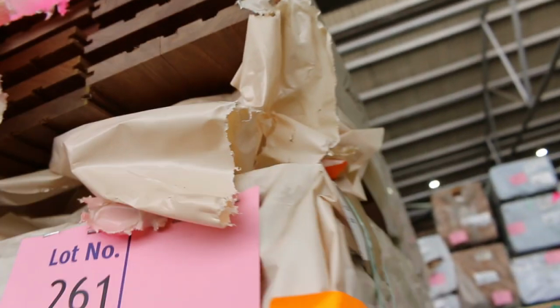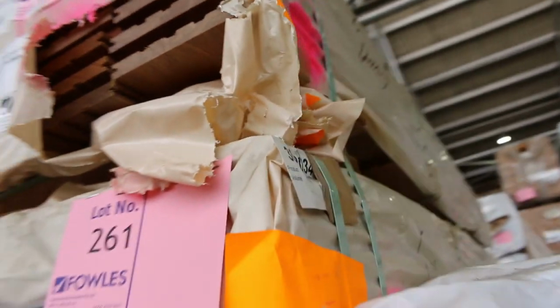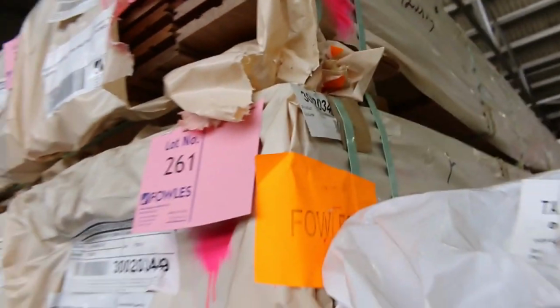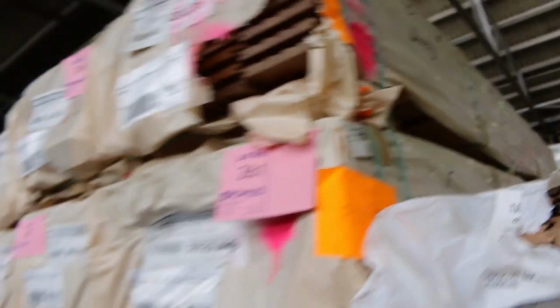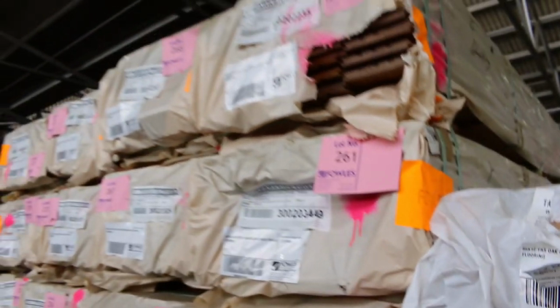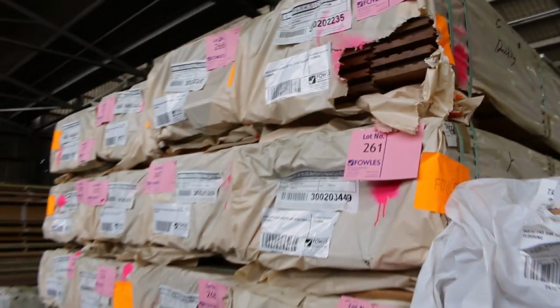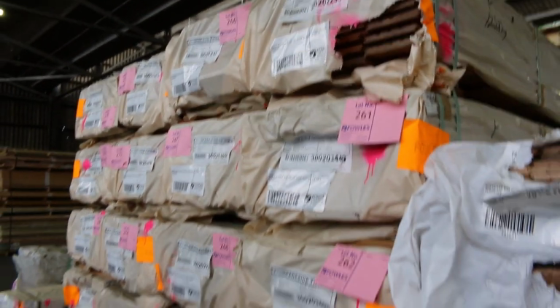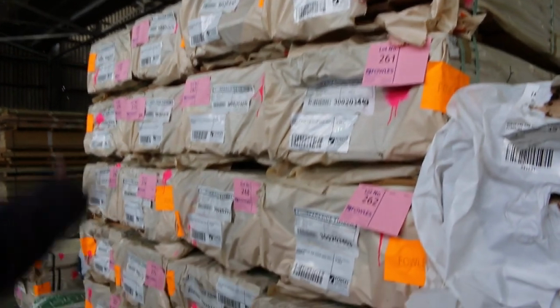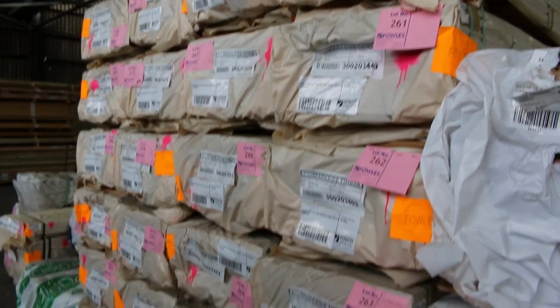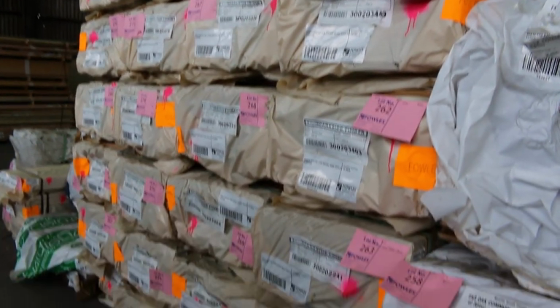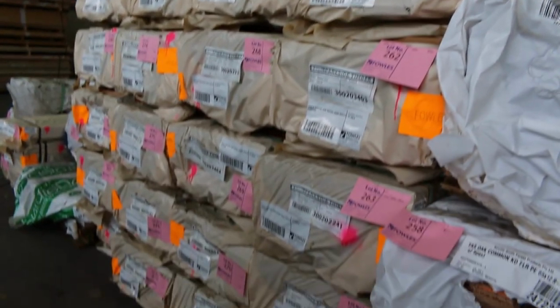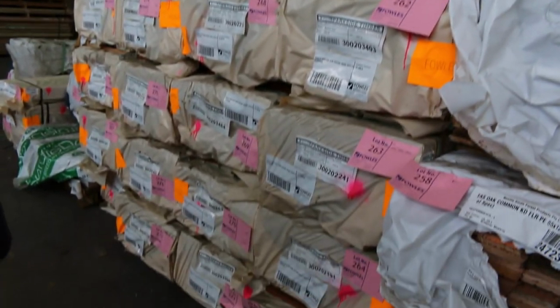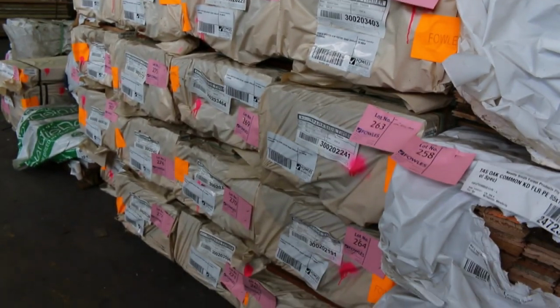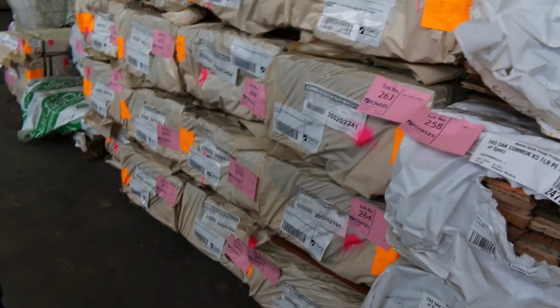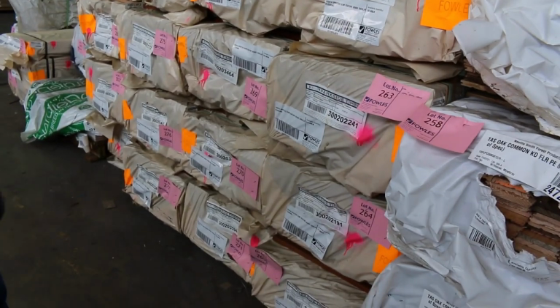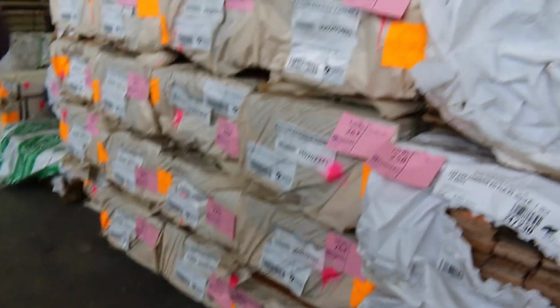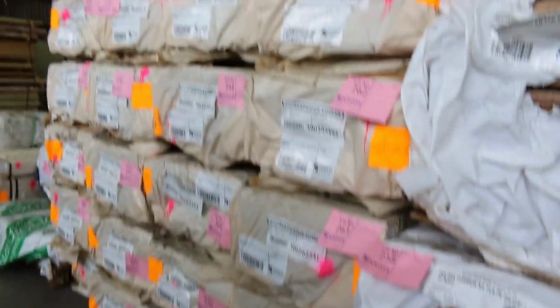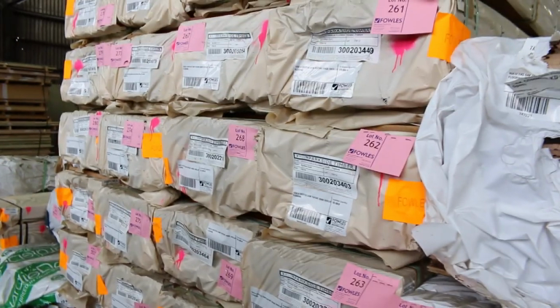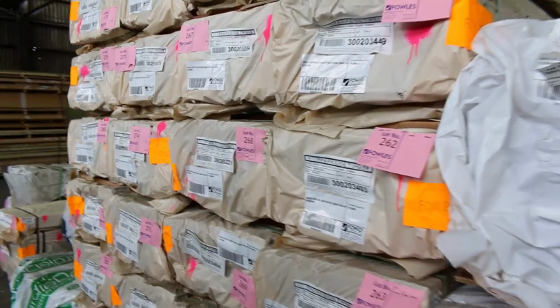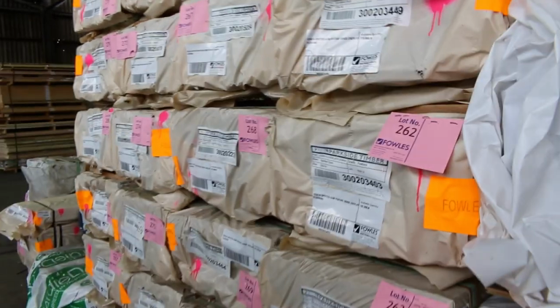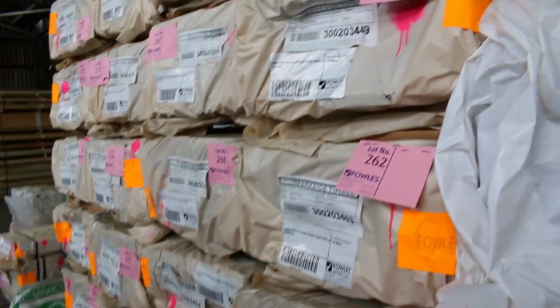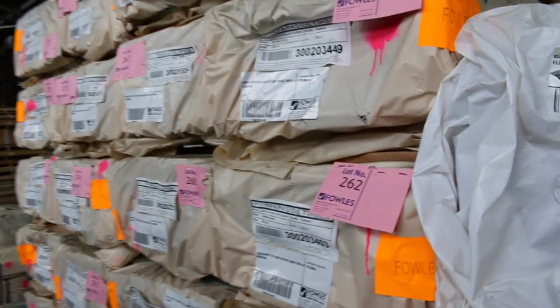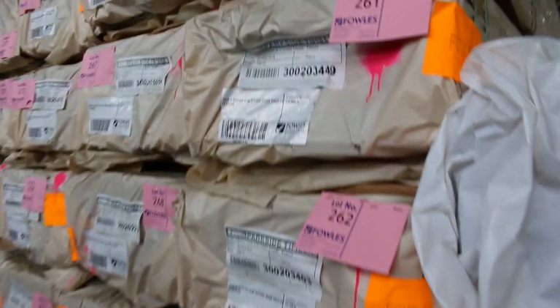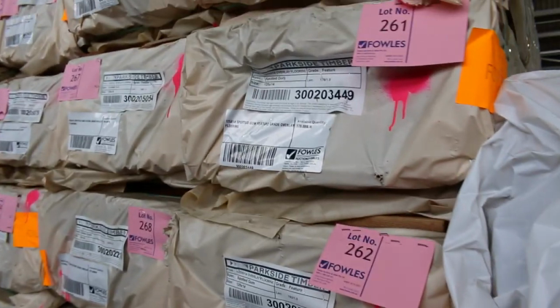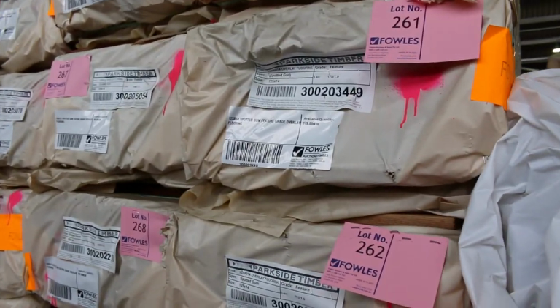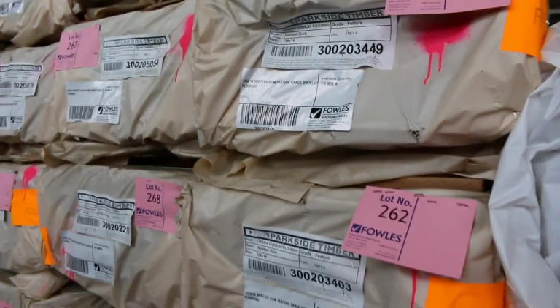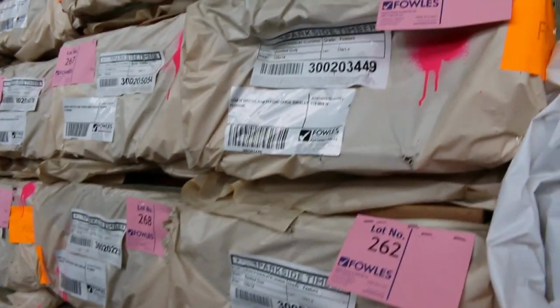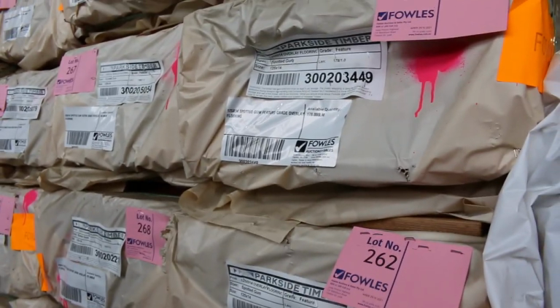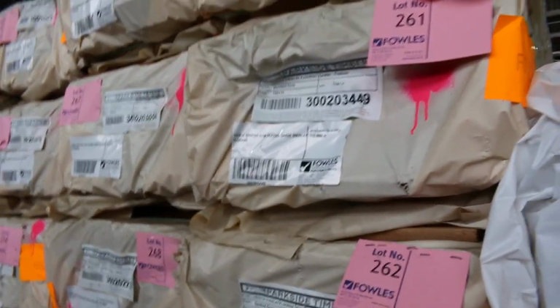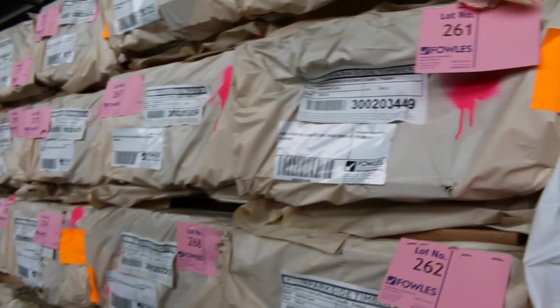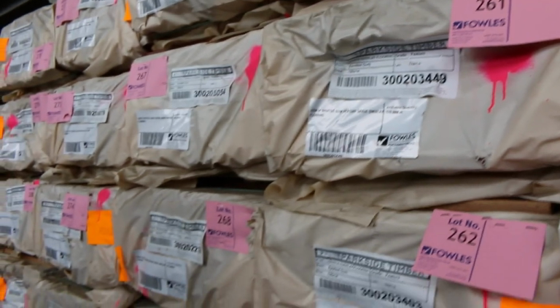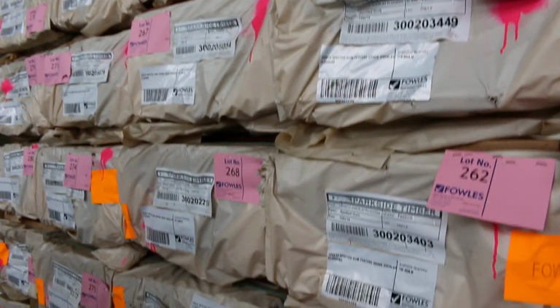So what do we get — 612x18, 24 packs of that sitting right there guys, so nice load of that. If you've been waiting on some of this make sure you jump in, because it didn't last very long last time it came in. The 125x14 feature grade spotted gum.